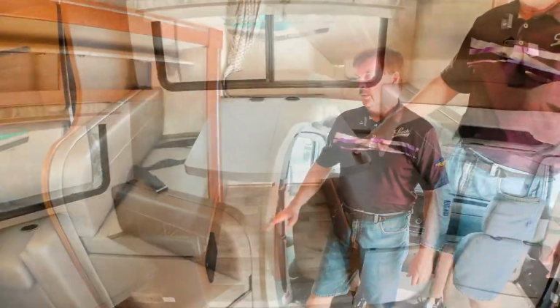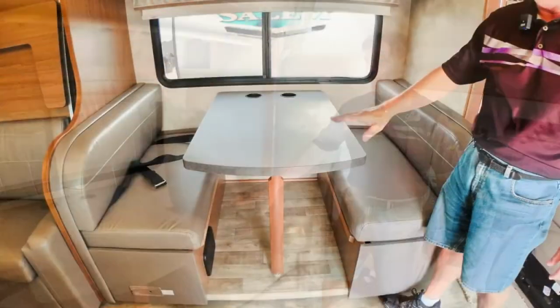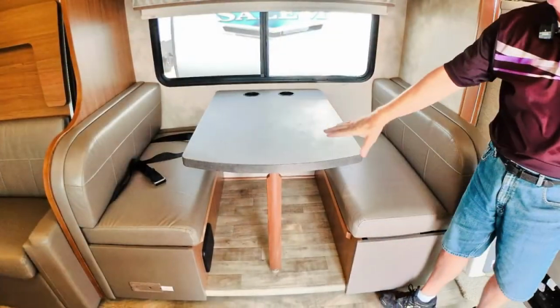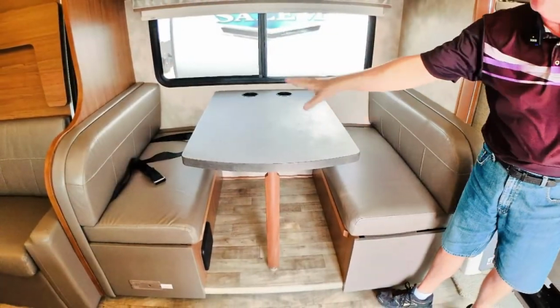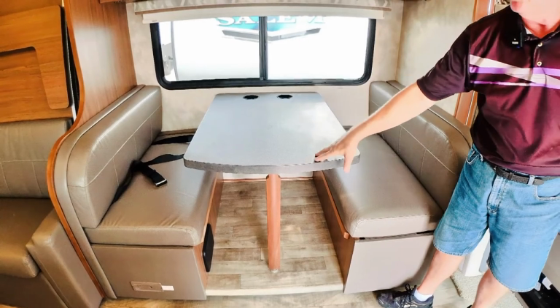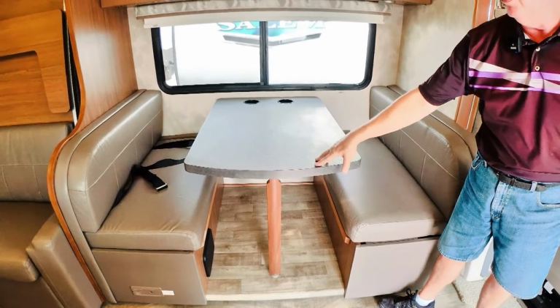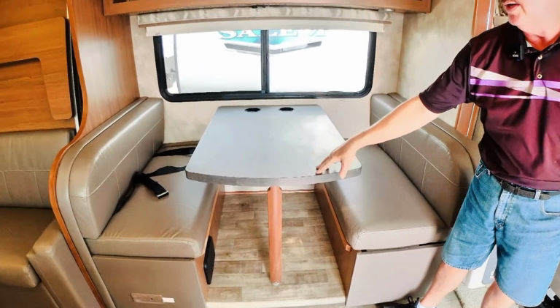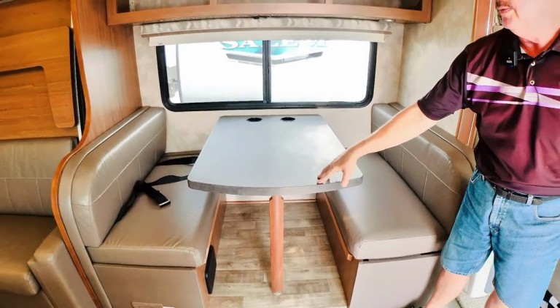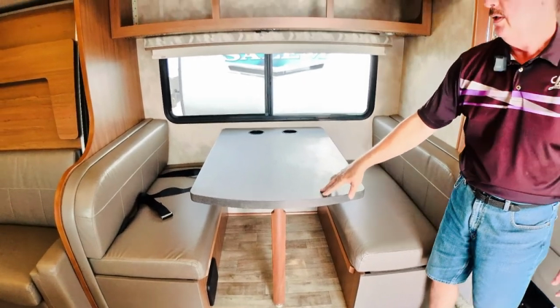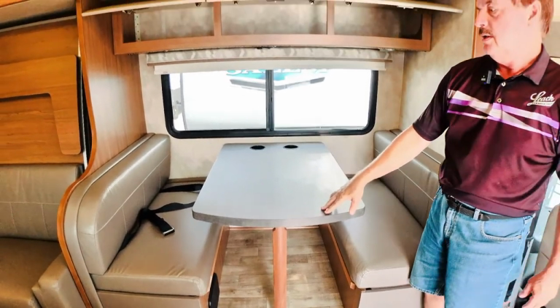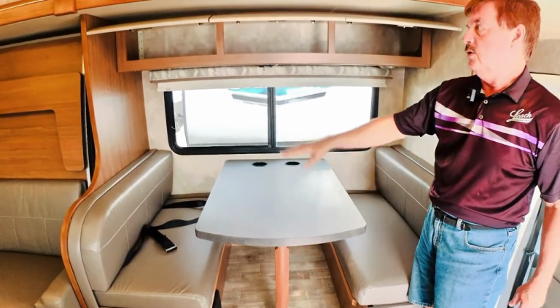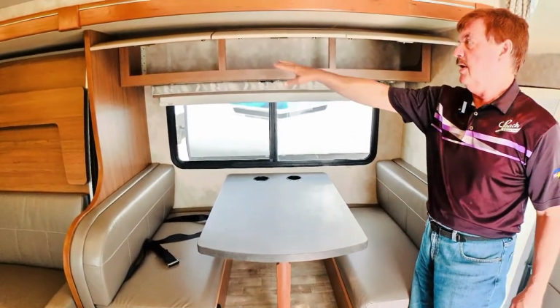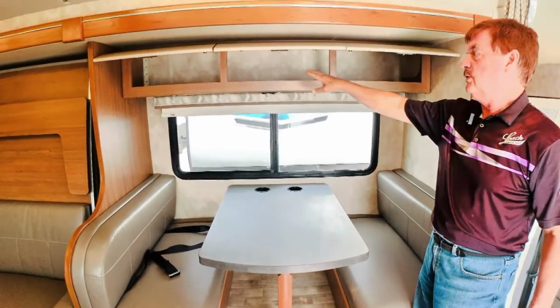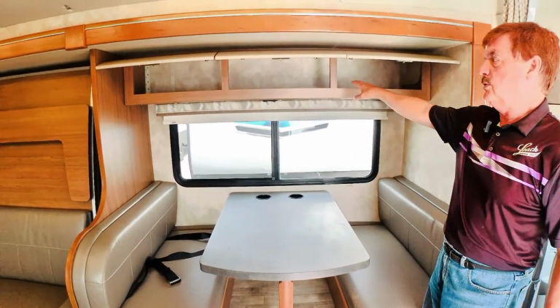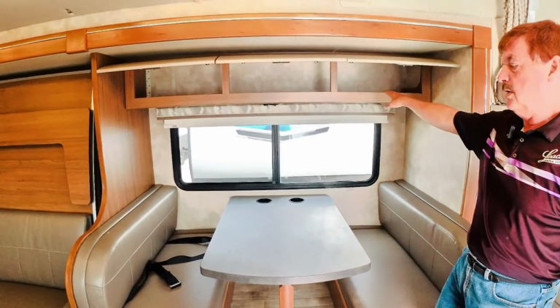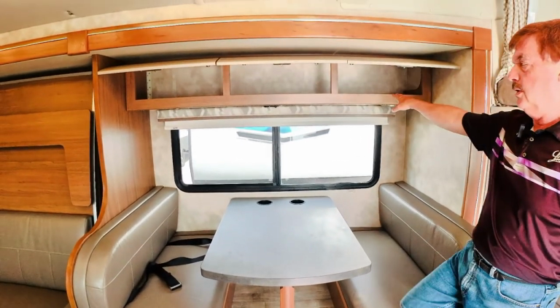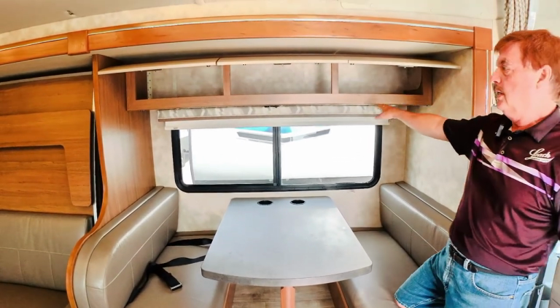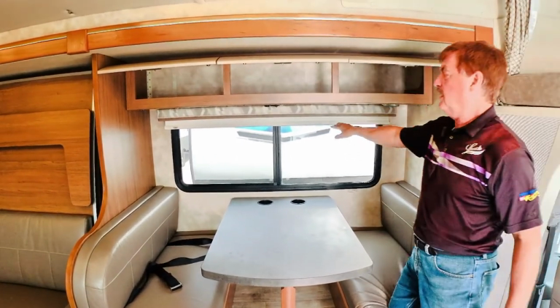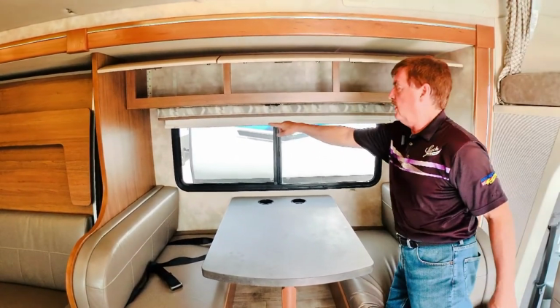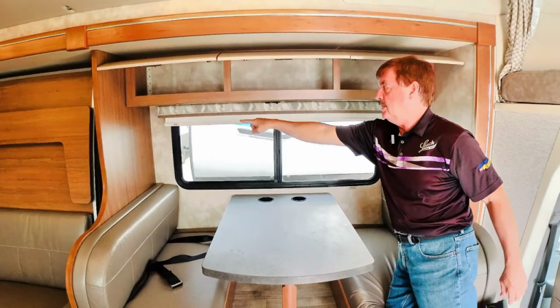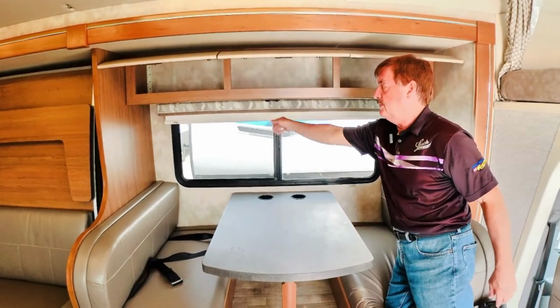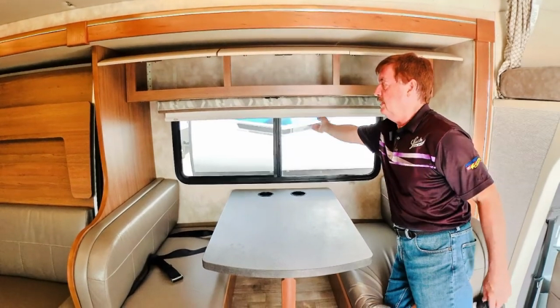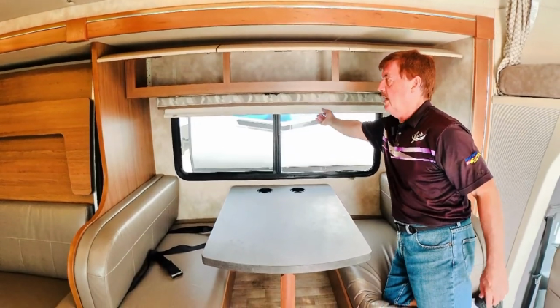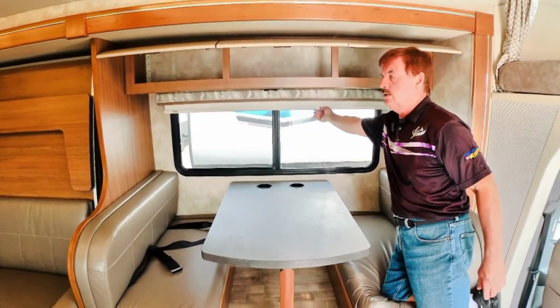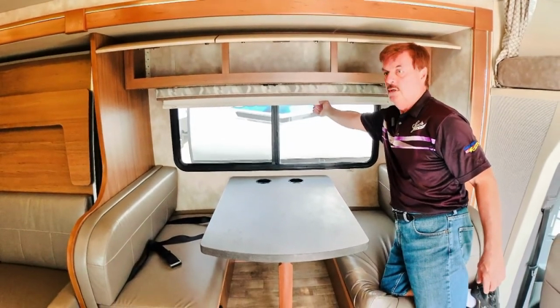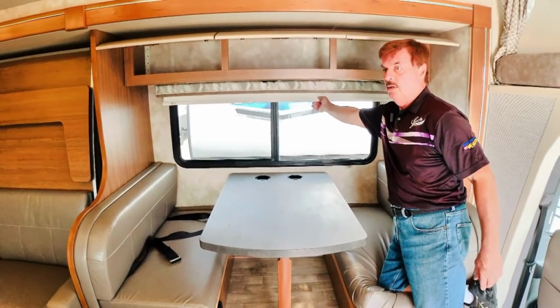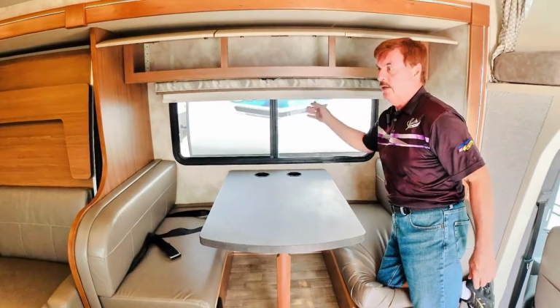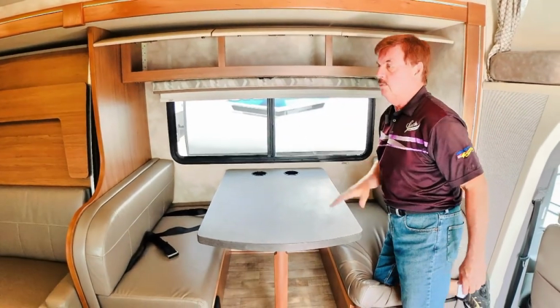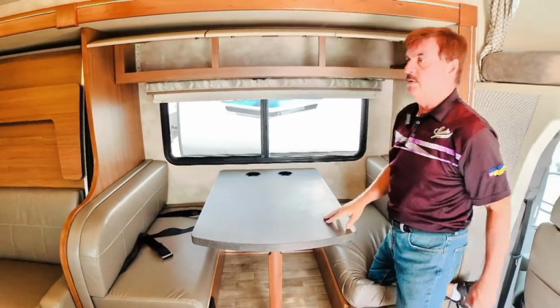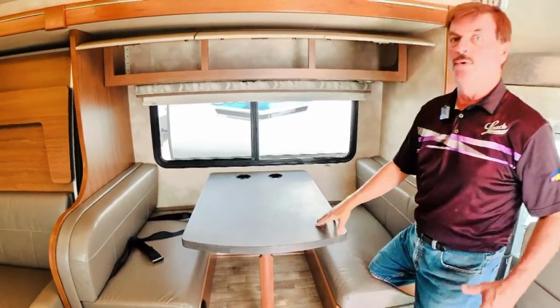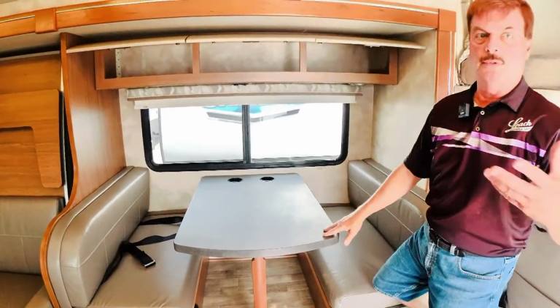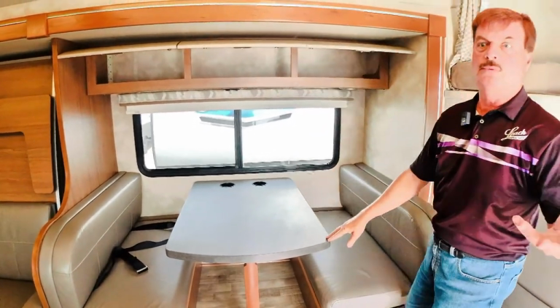The dinette folds down into a bed, and you do have lots of storage across here. It does have the nice MCD shades, like in the more expensive and larger motorhomes.